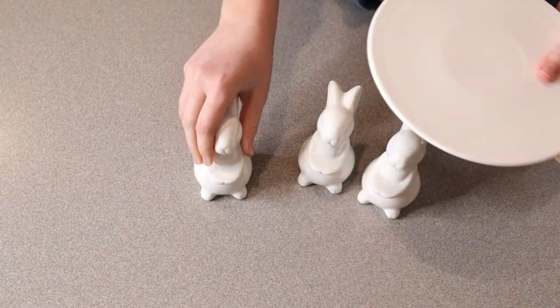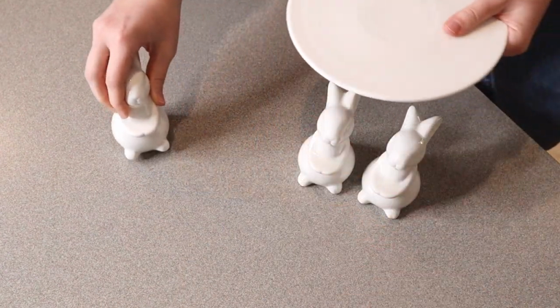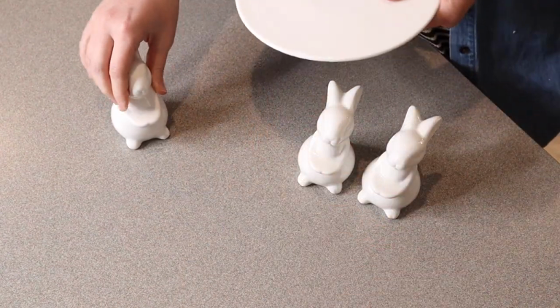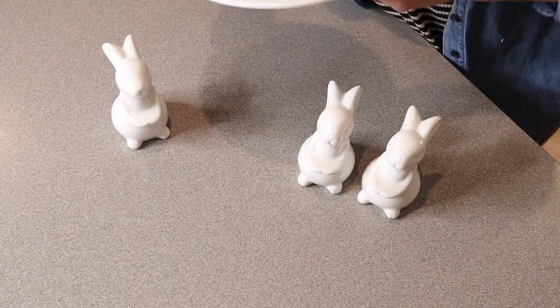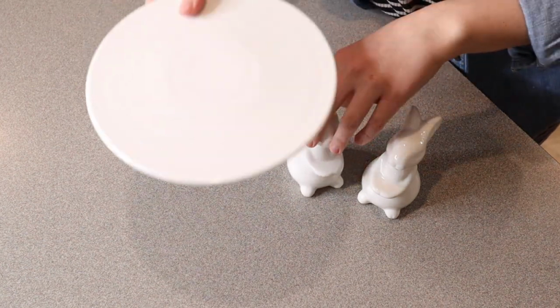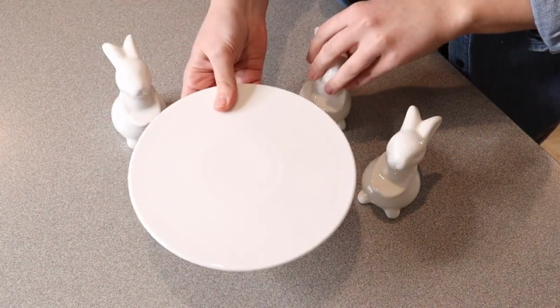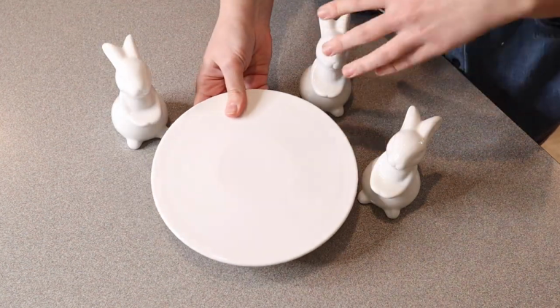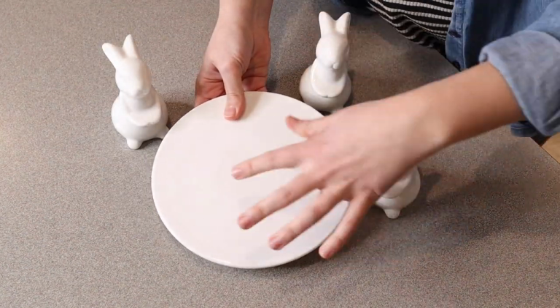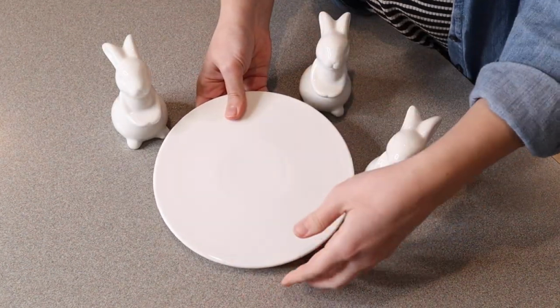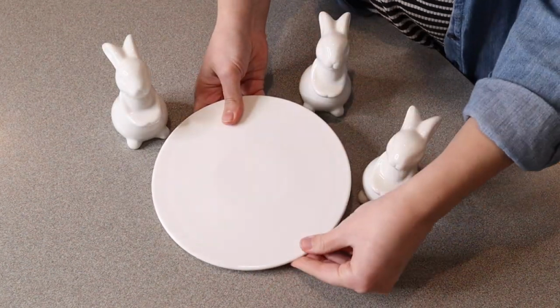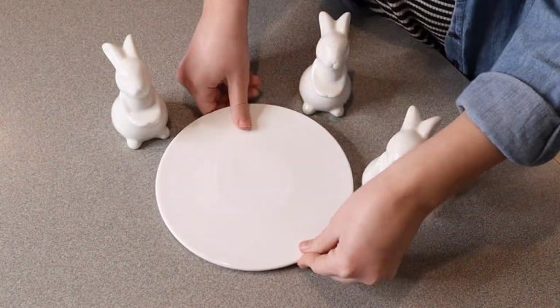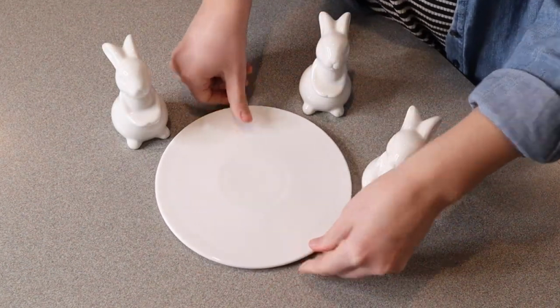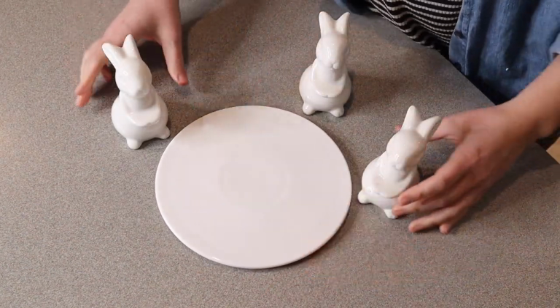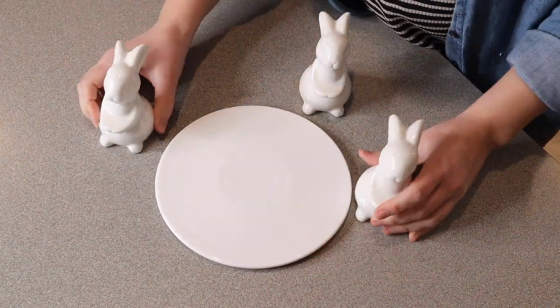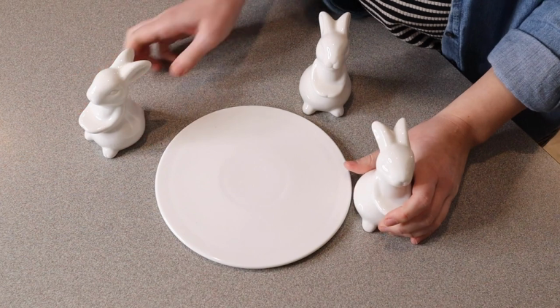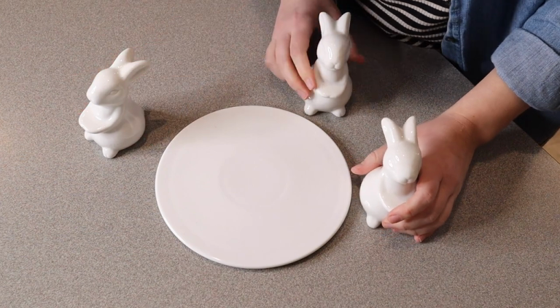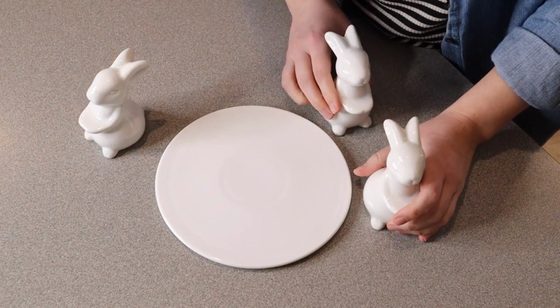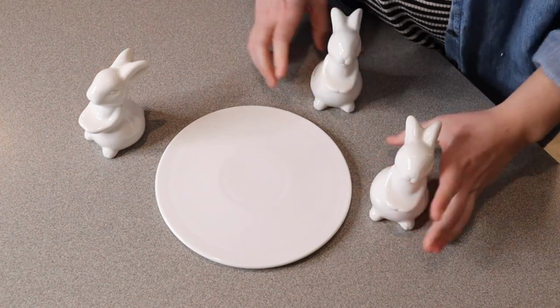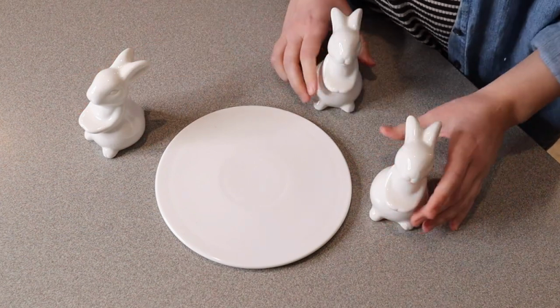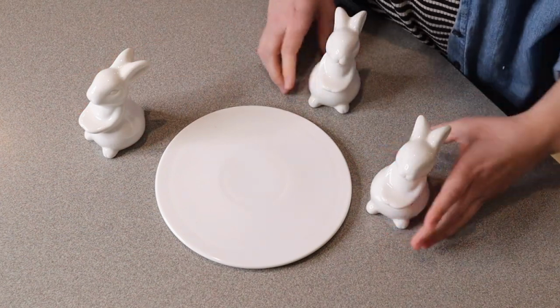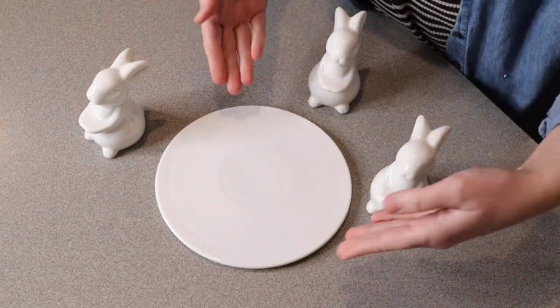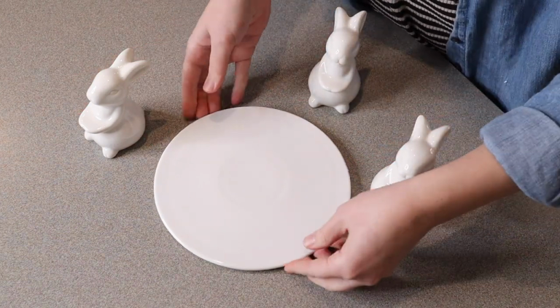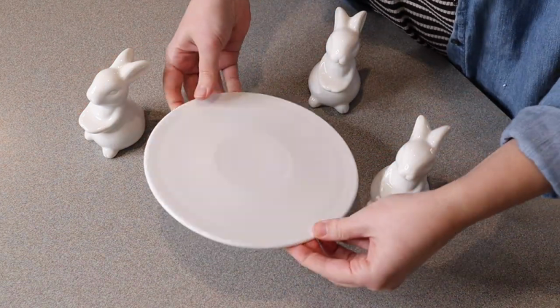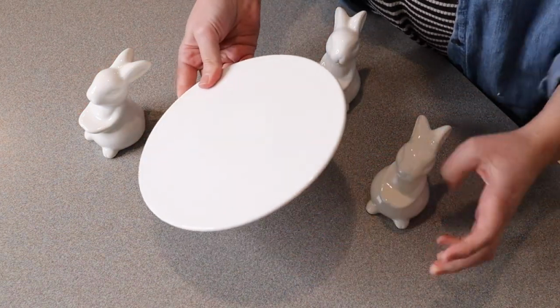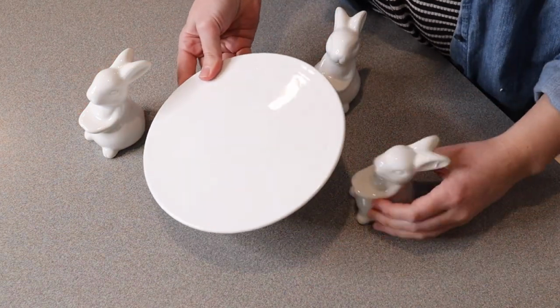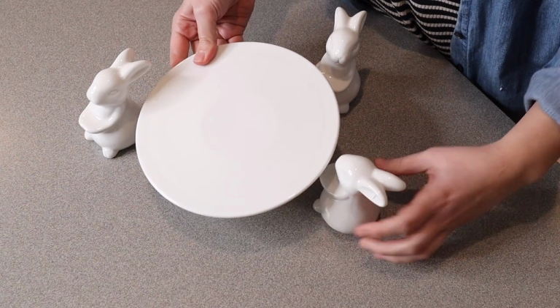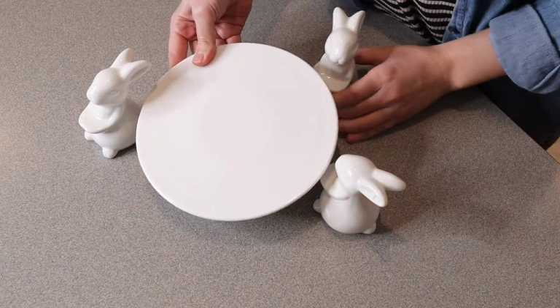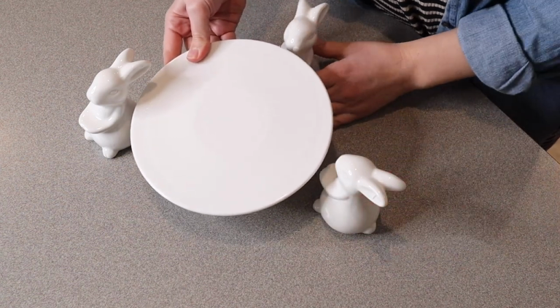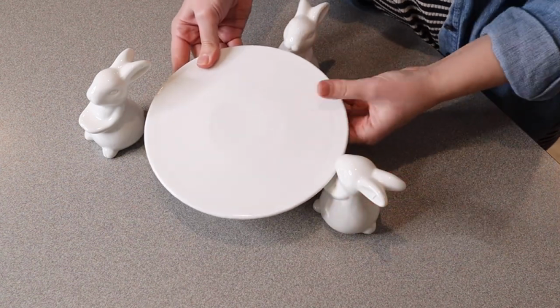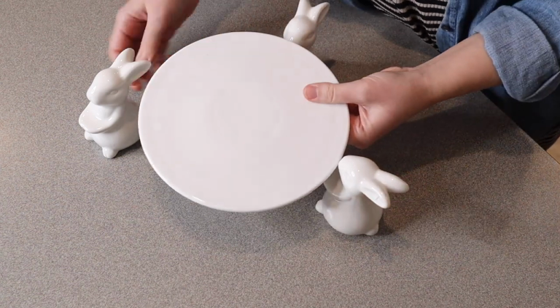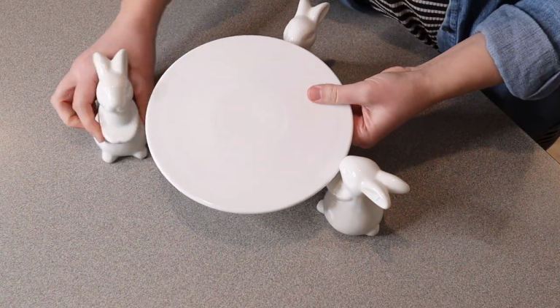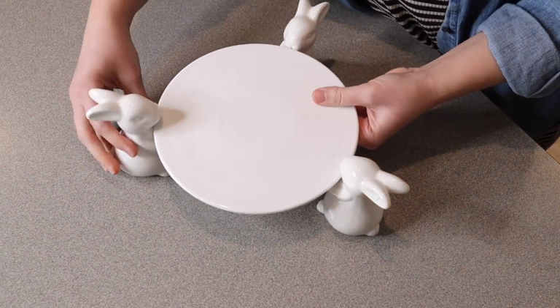There are a few different ways you can use this. You can definitely just have your cake or your goodies on this little platter and have these little rabbits on the side, but they can also hold this little cake platter as well. You can see — we'll just position them around the cake.